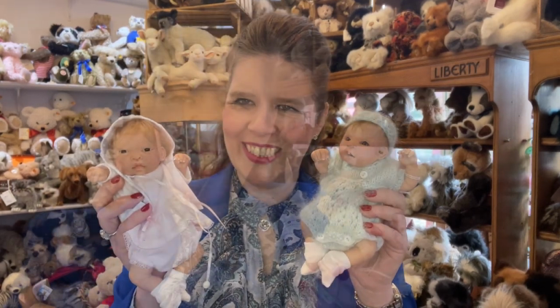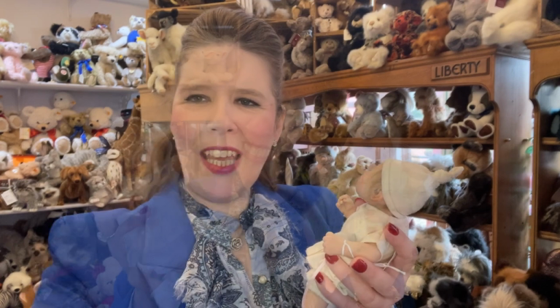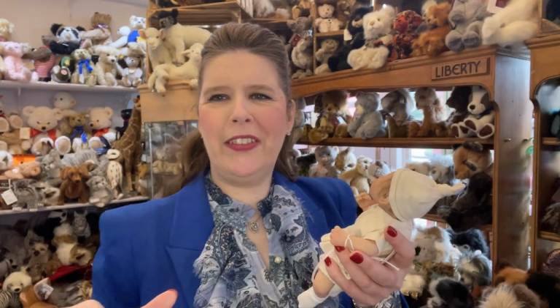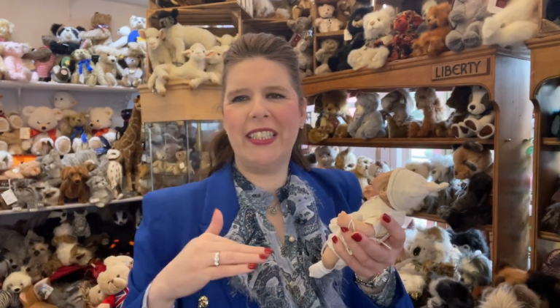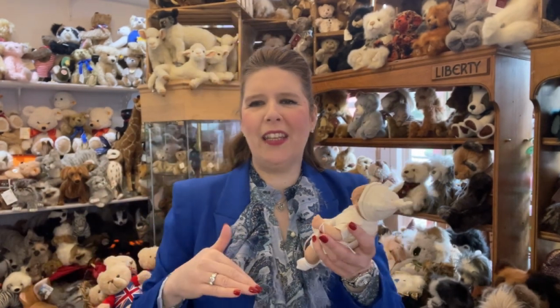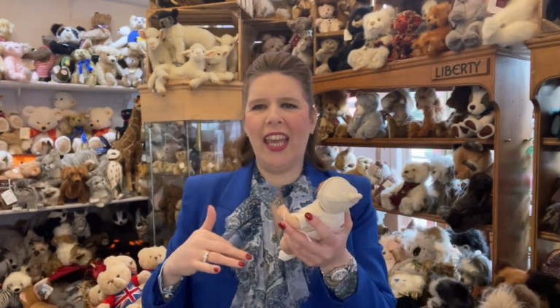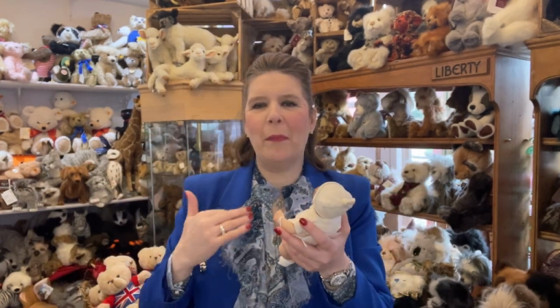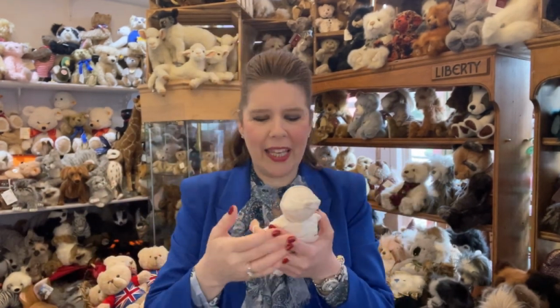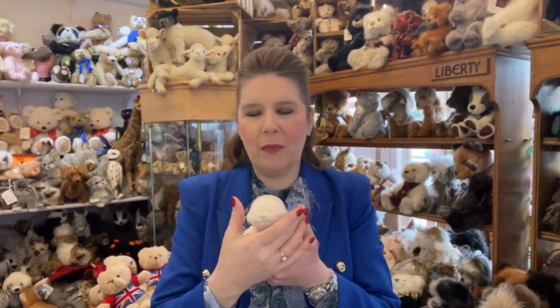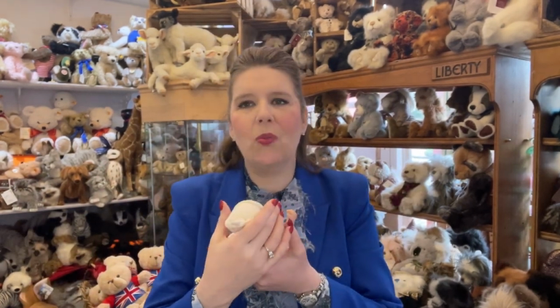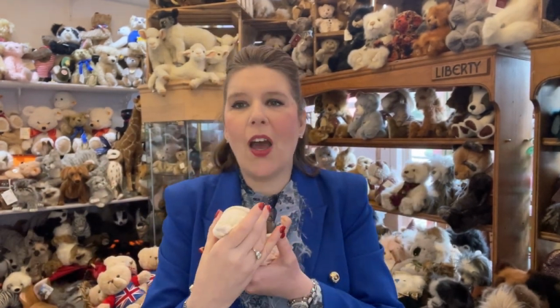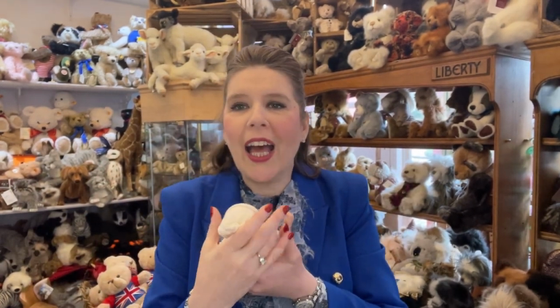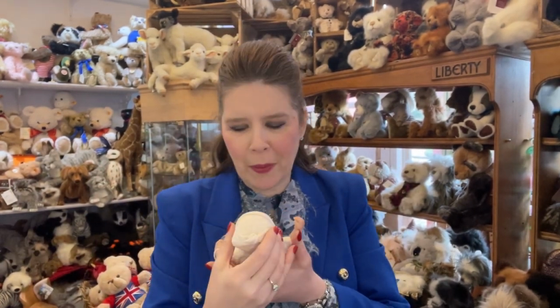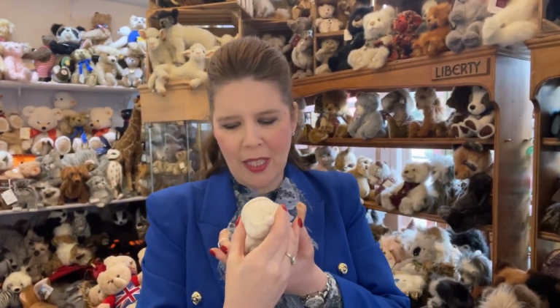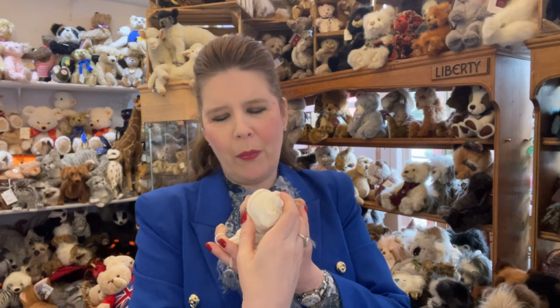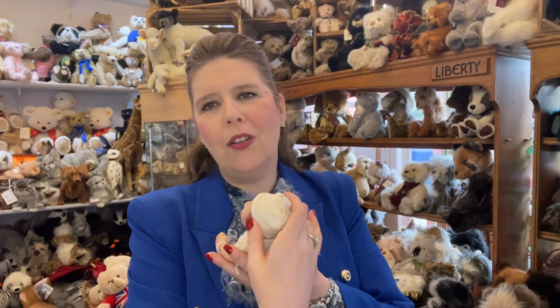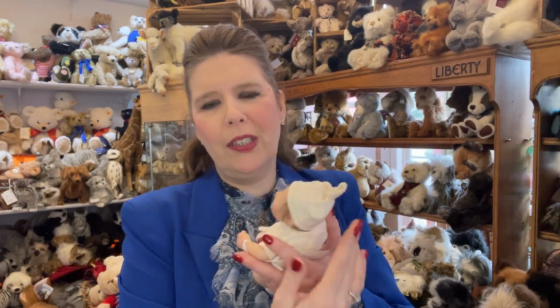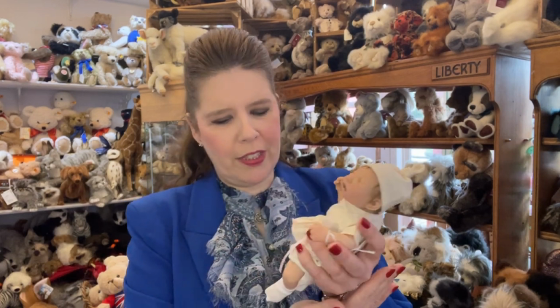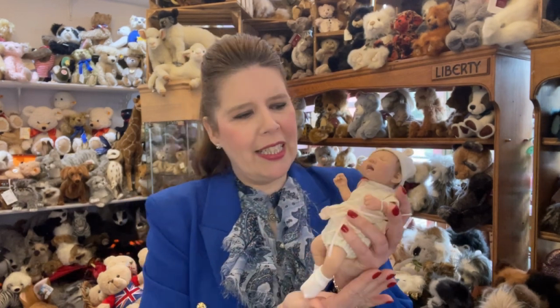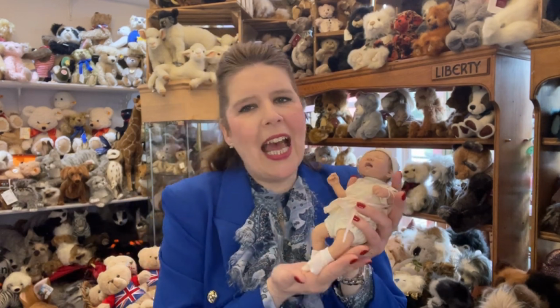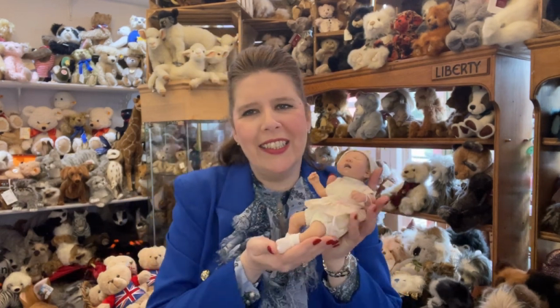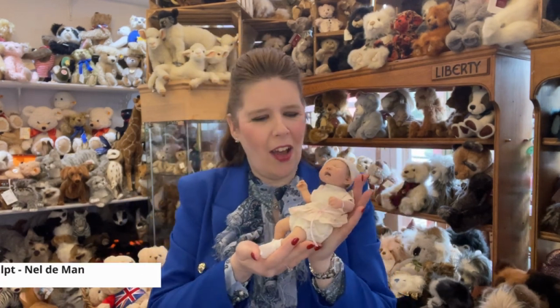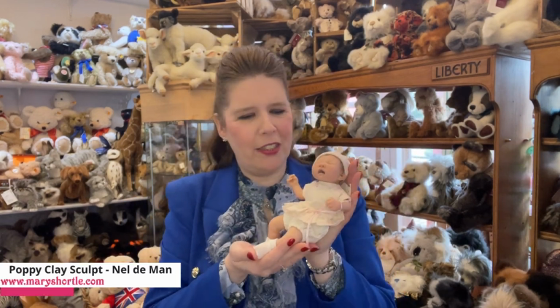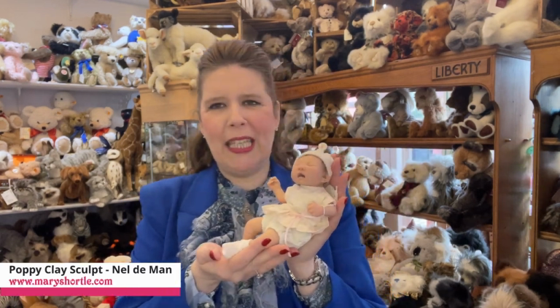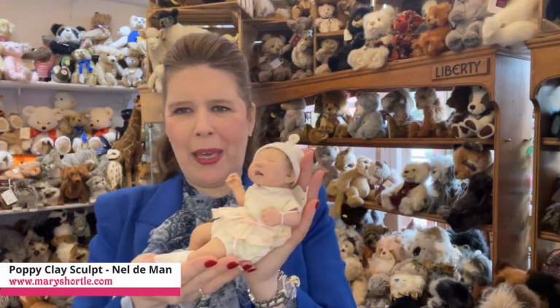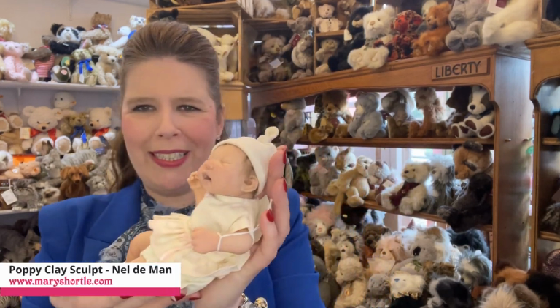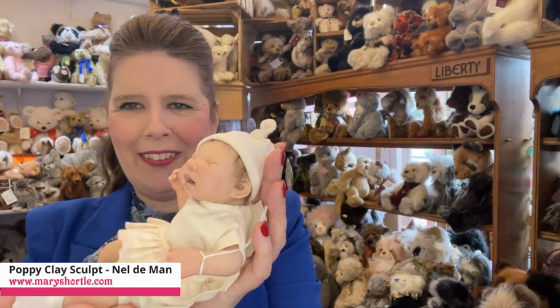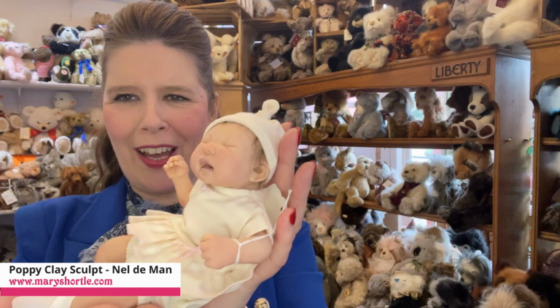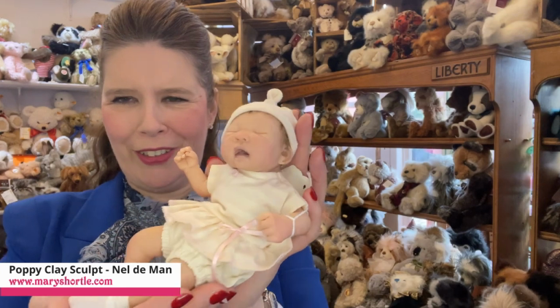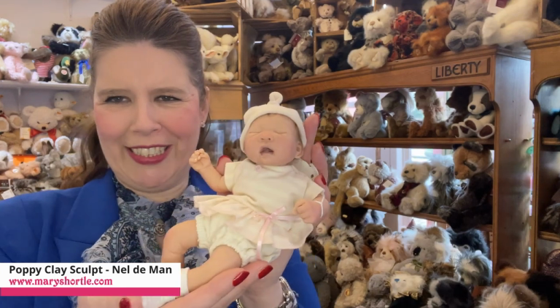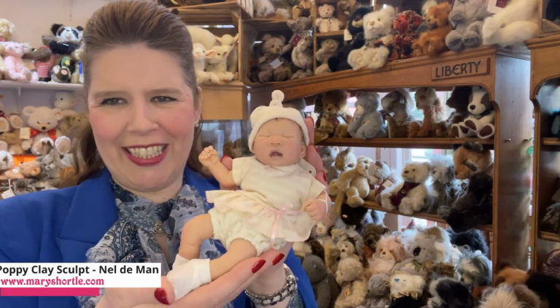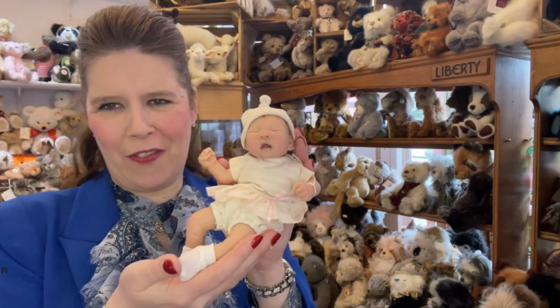It was lovely to receive in the package some sweet open-eye babies, but we also love the tender look of the sleepy babies too. How gorgeous is that one?